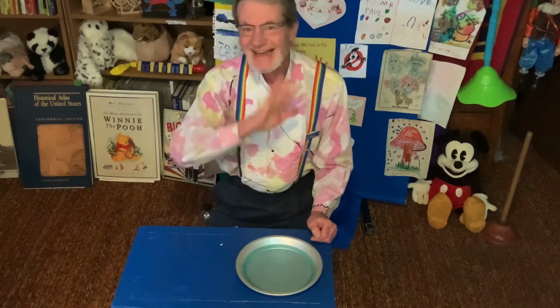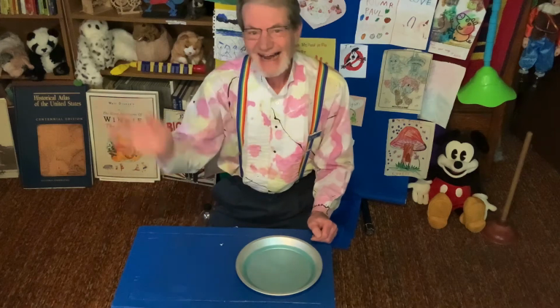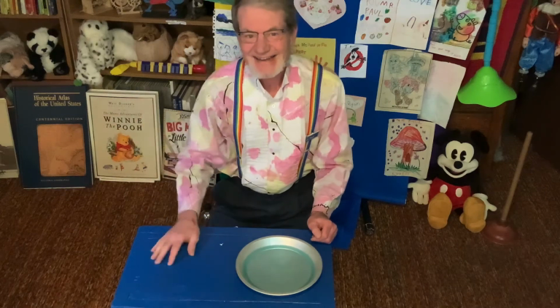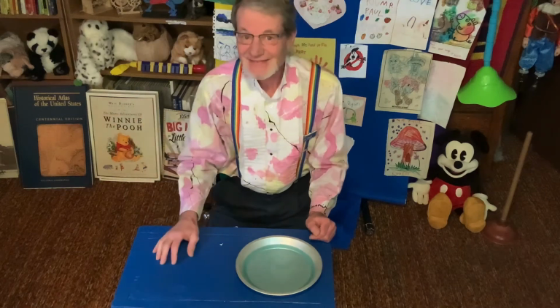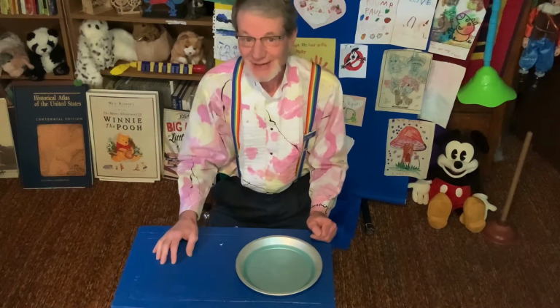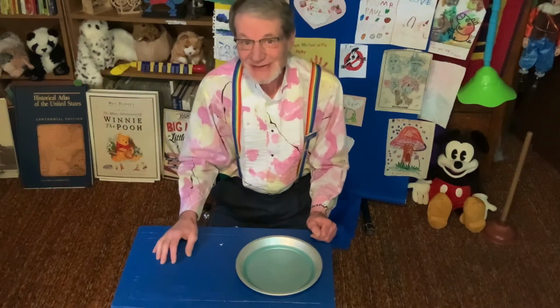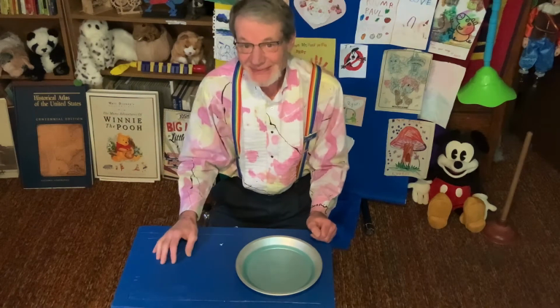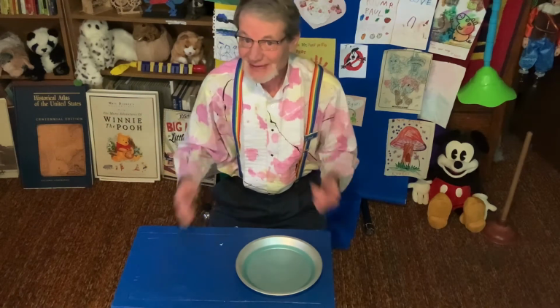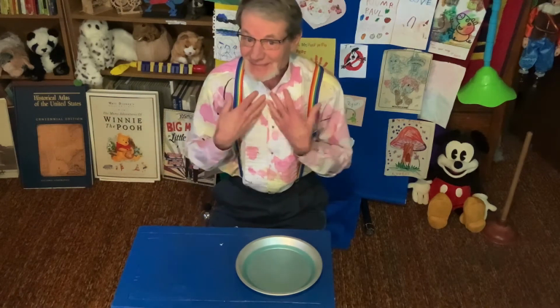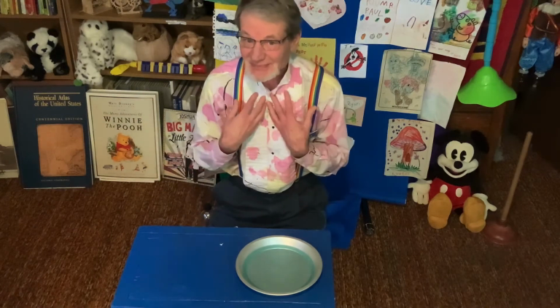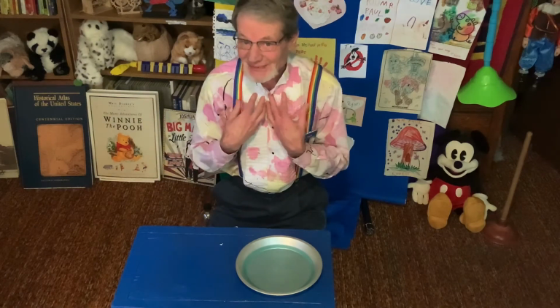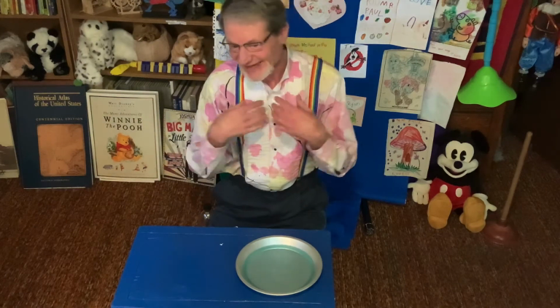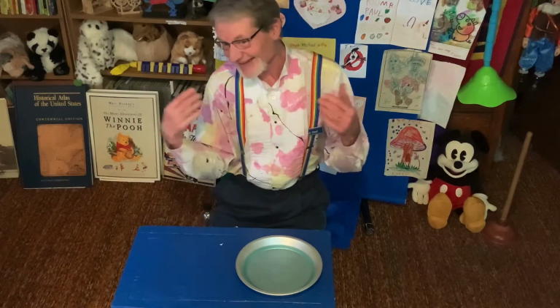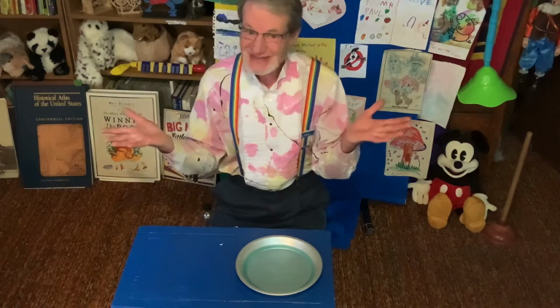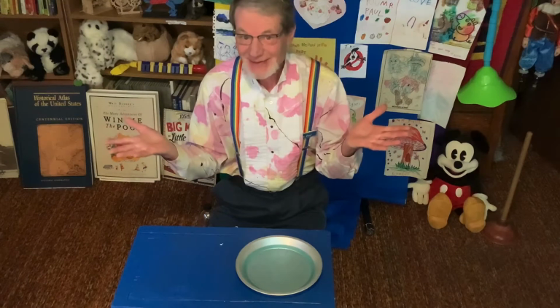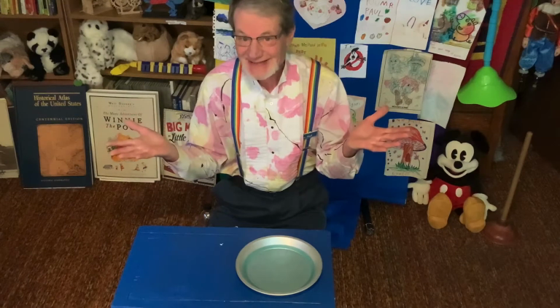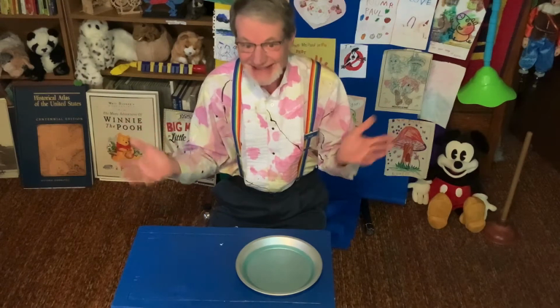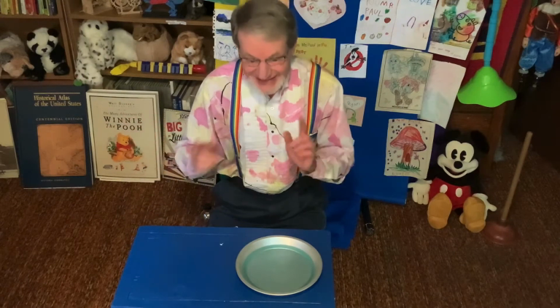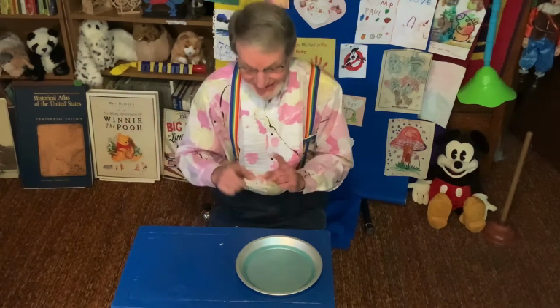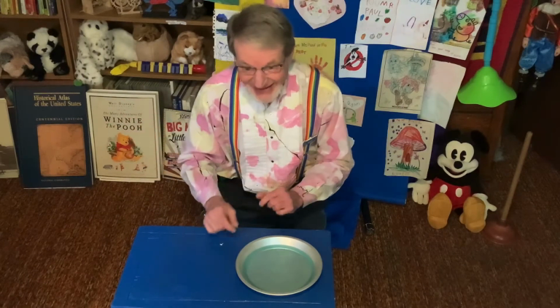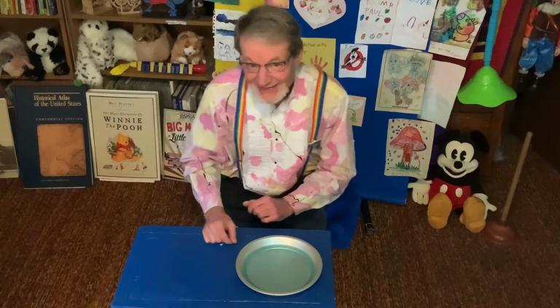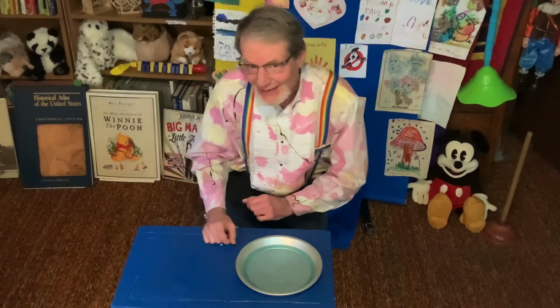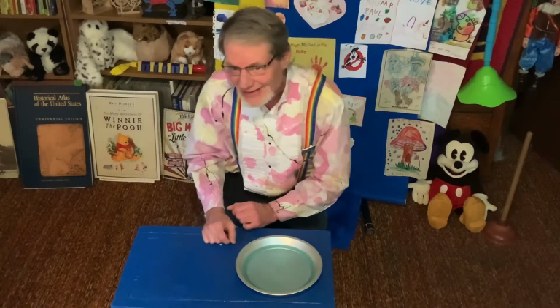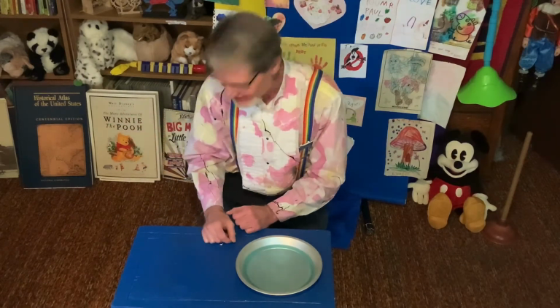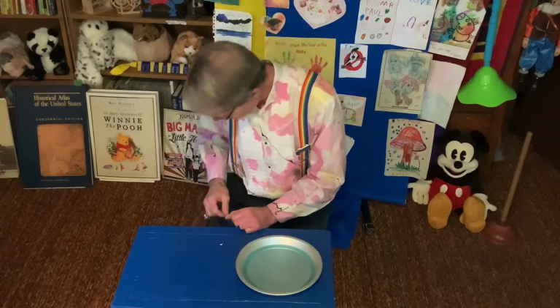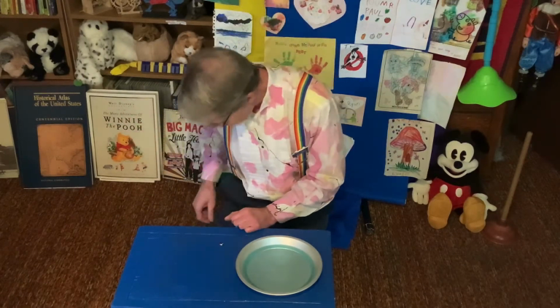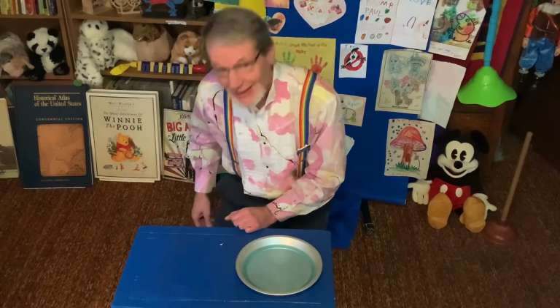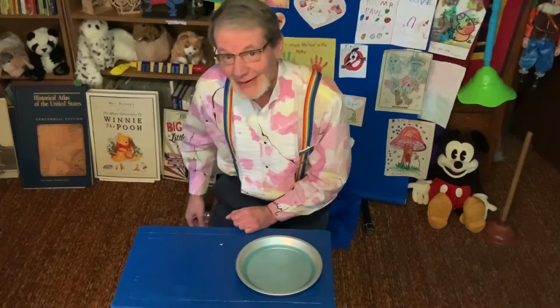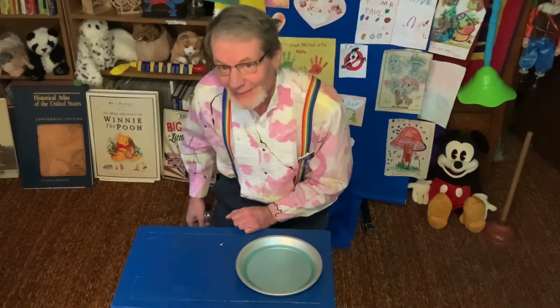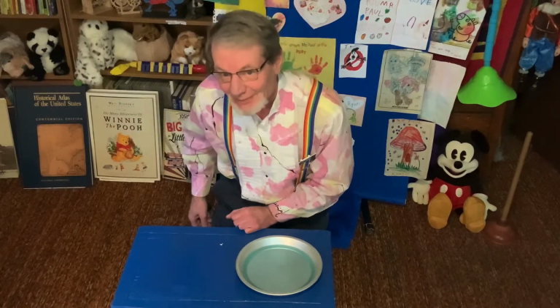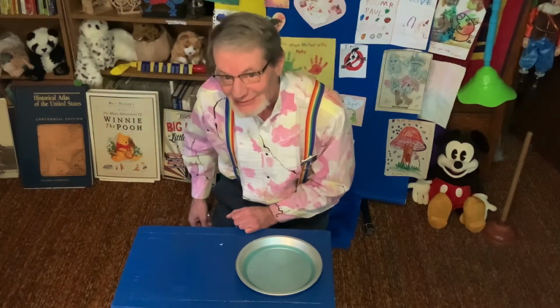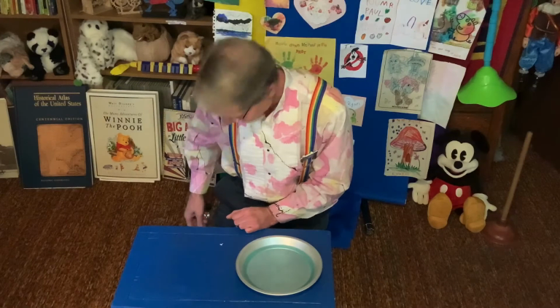Hi, I'm glad you're here. I'm Mr. Paul and this is my place. Today I want to teach you how to make your own bubble snakes.